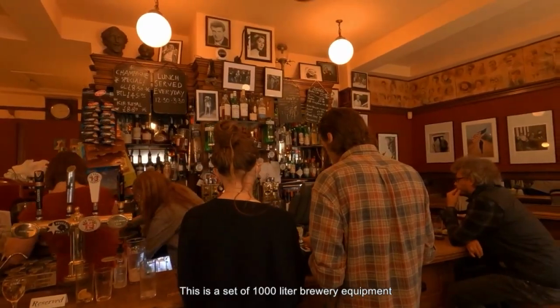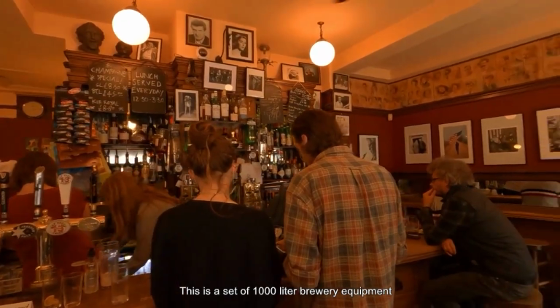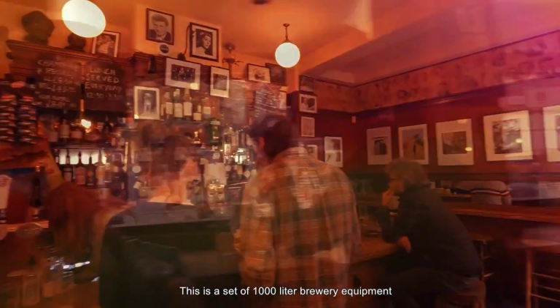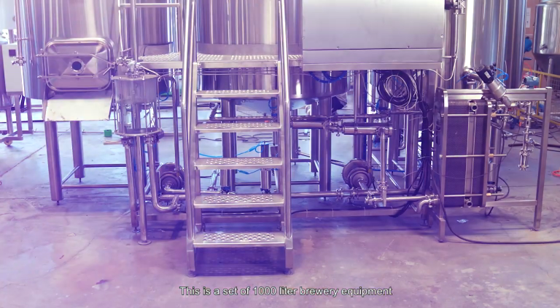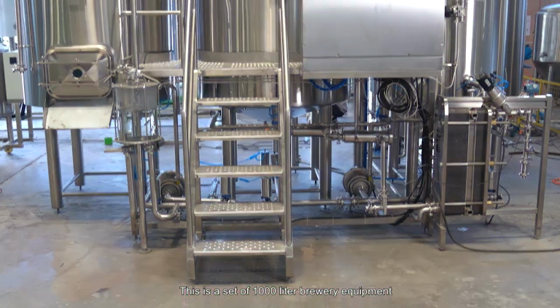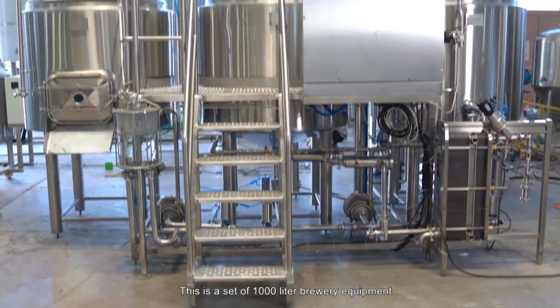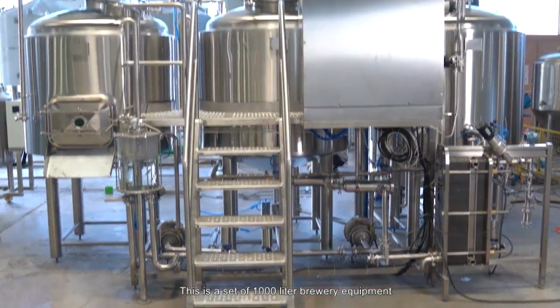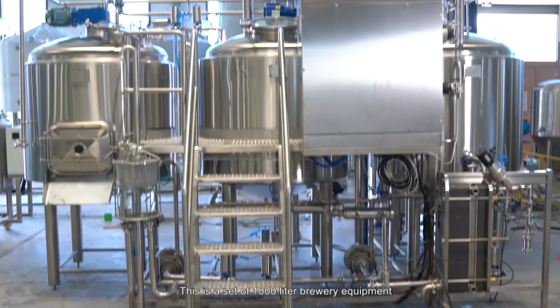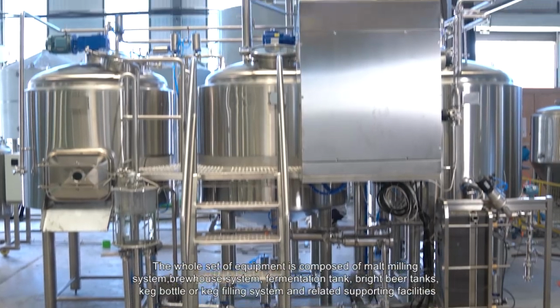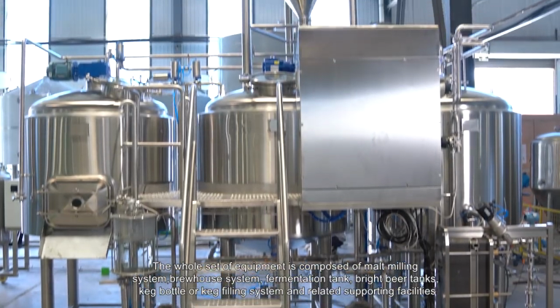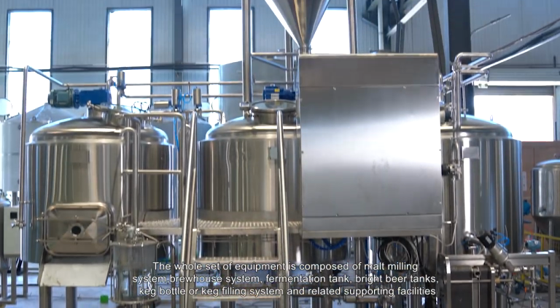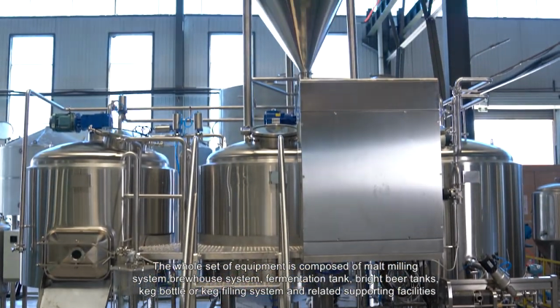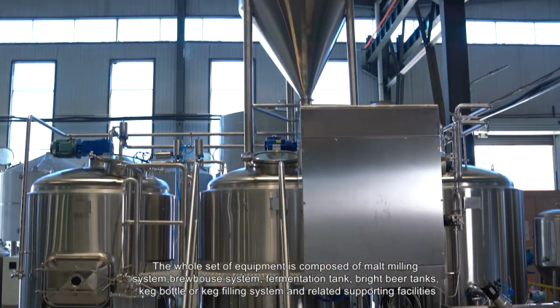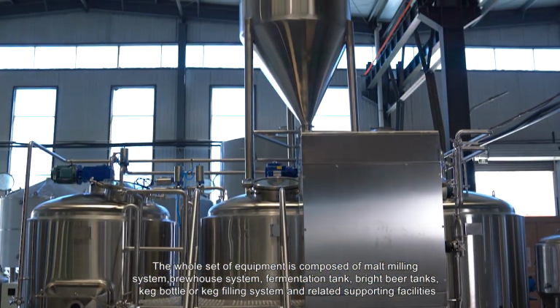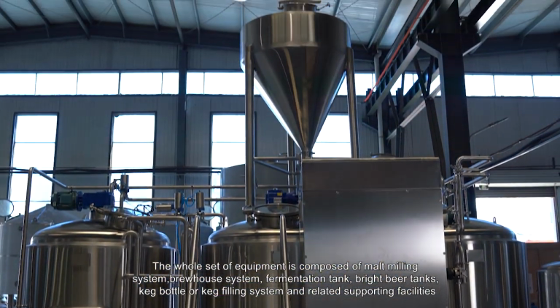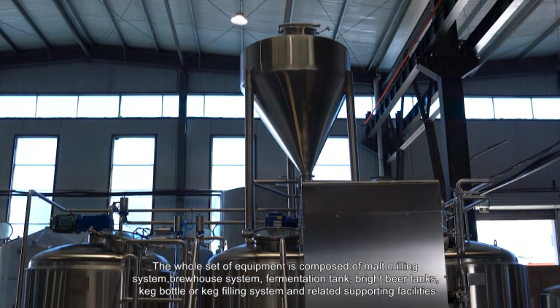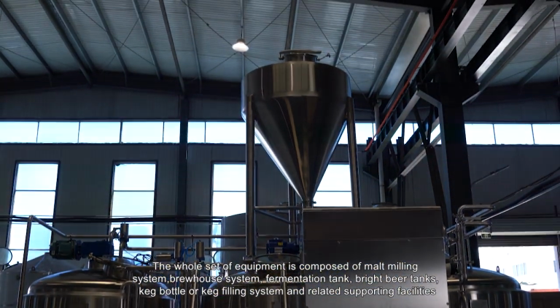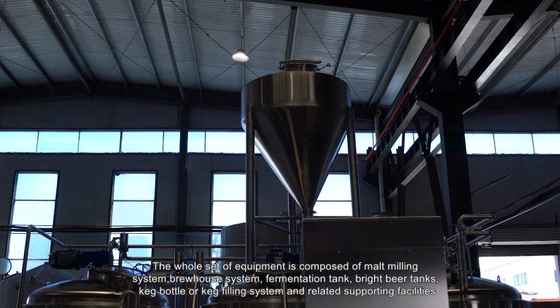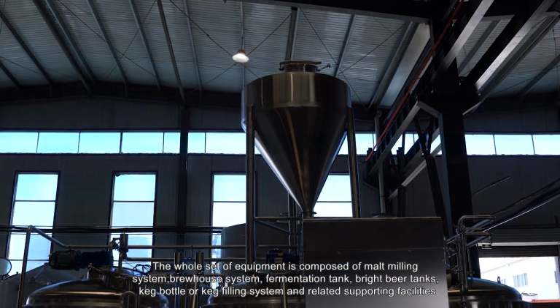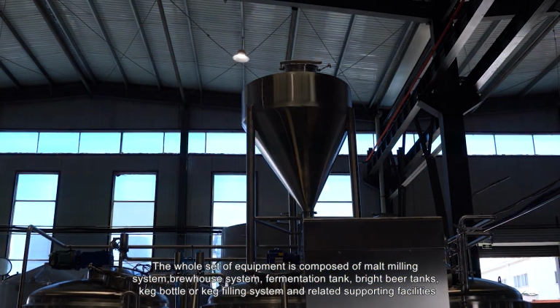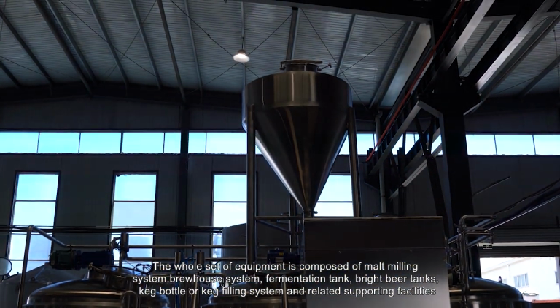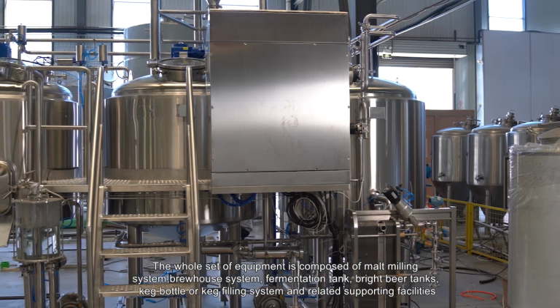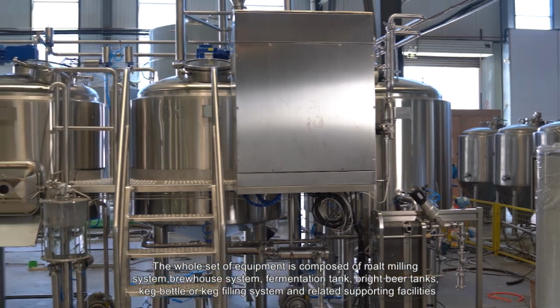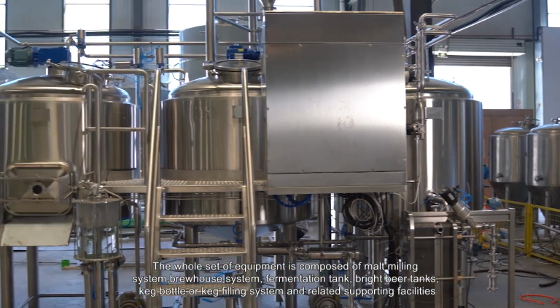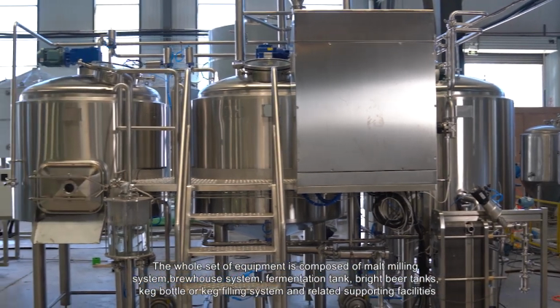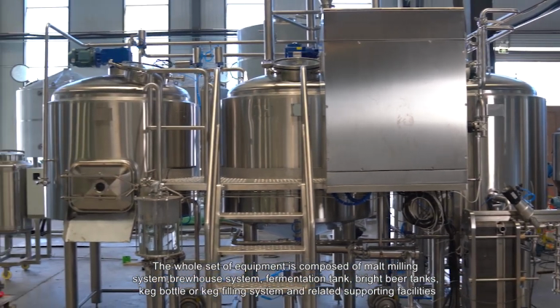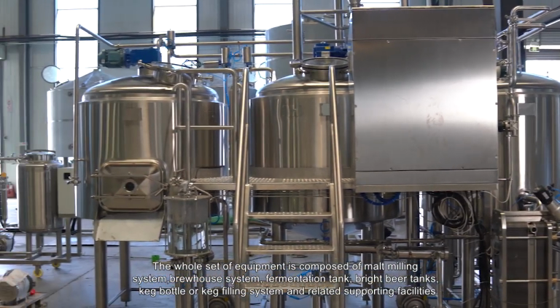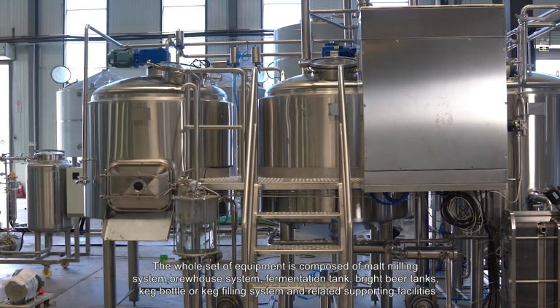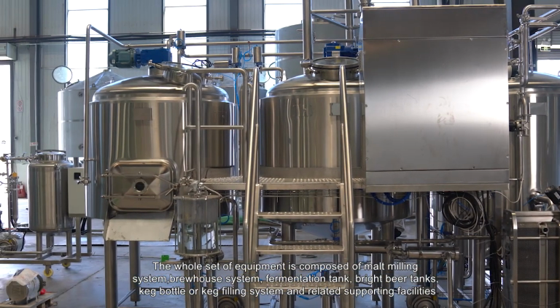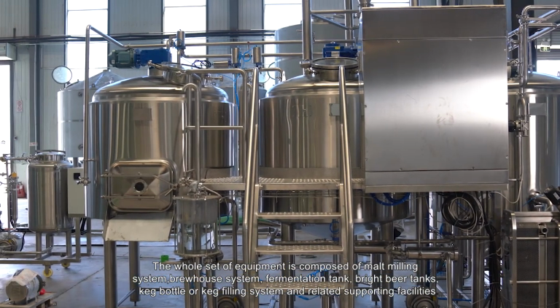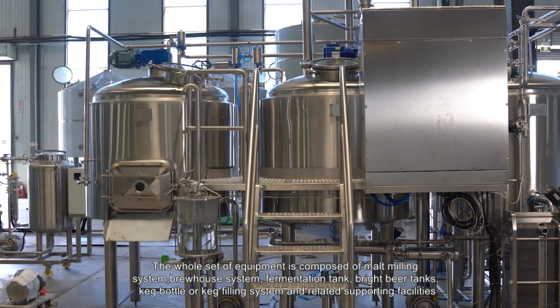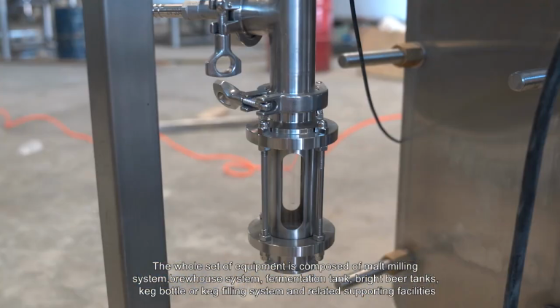This is a set of 1,000-liter brewery equipment. The whole set of equipment is composed of a malt milling system, brew house system, fermentation tank, bright beer tanks, keg bottle or keg filling system, and related supporting facilities.